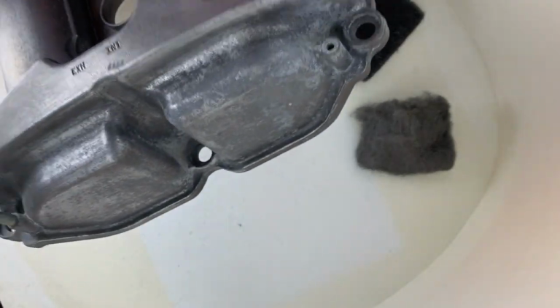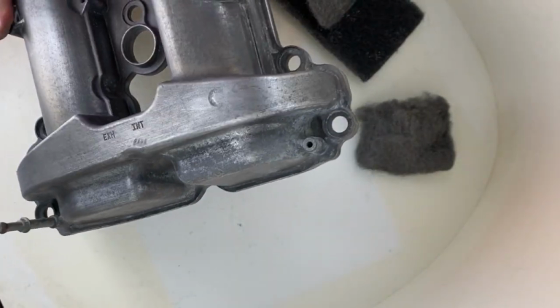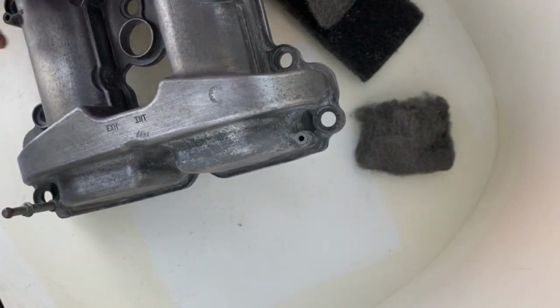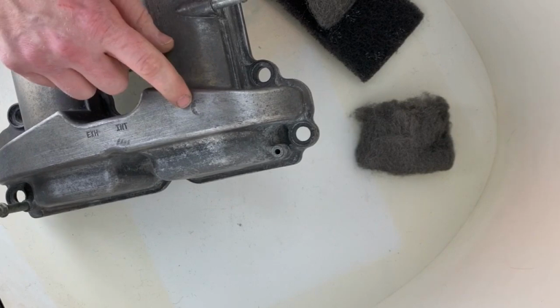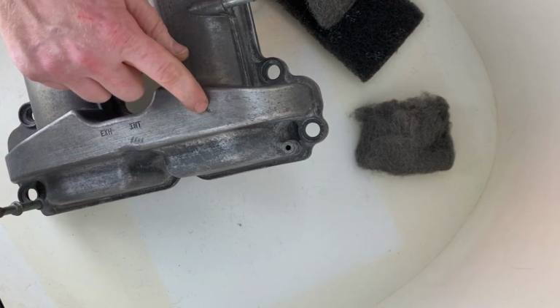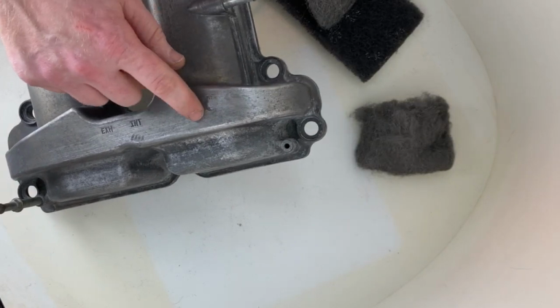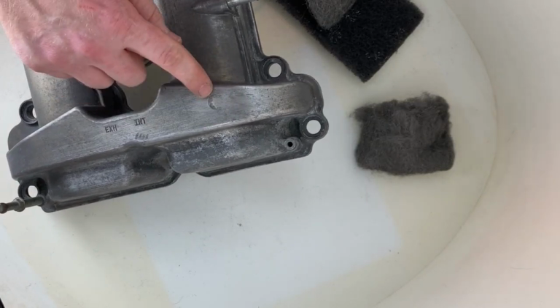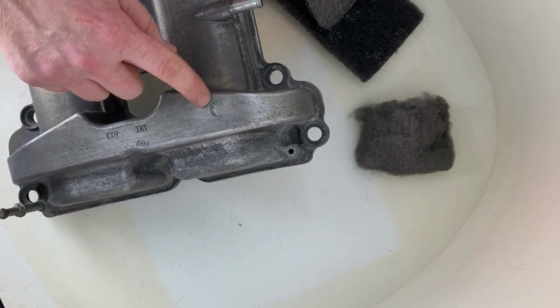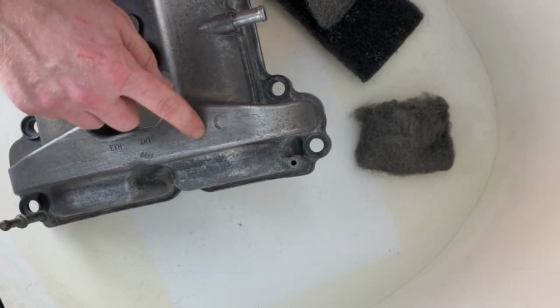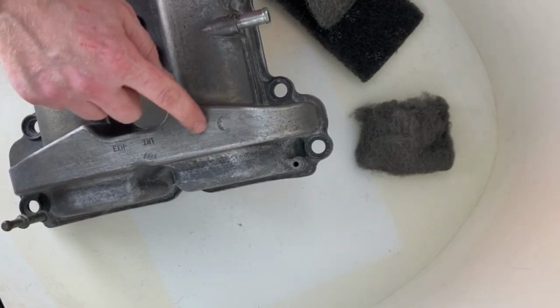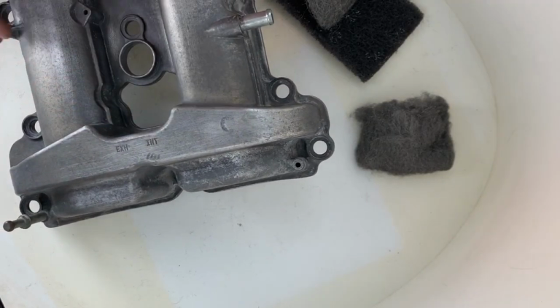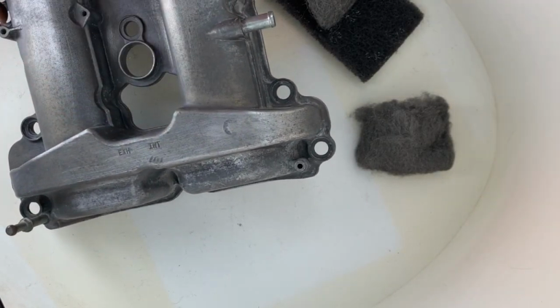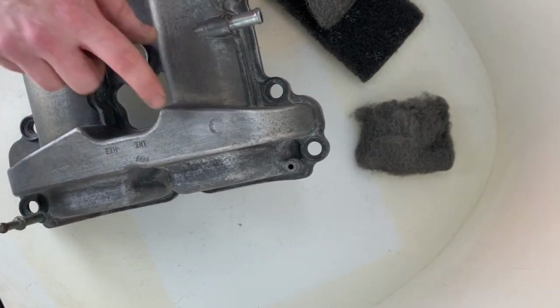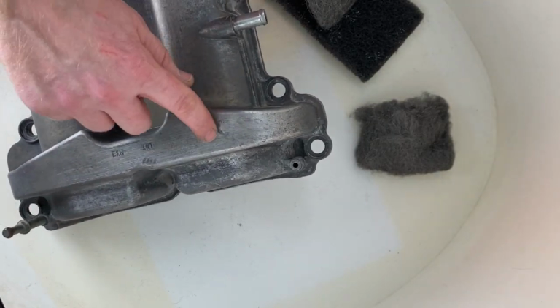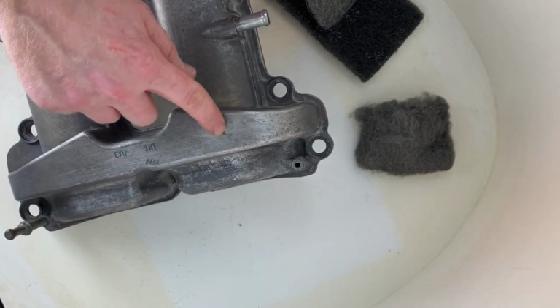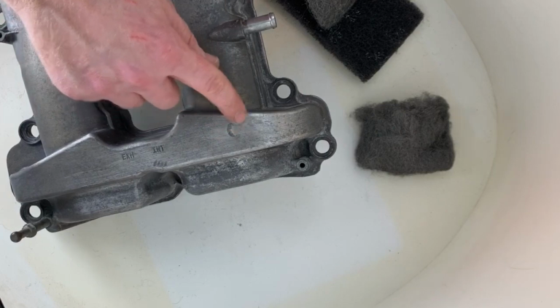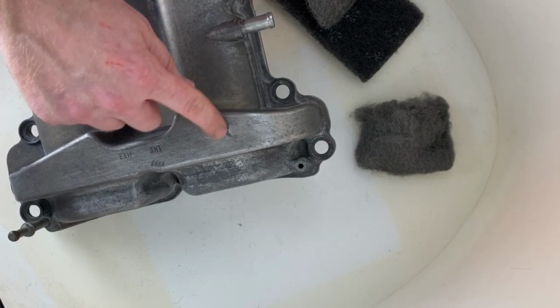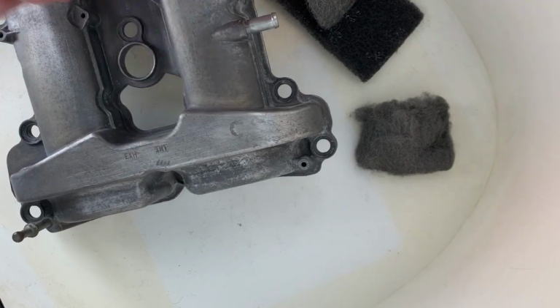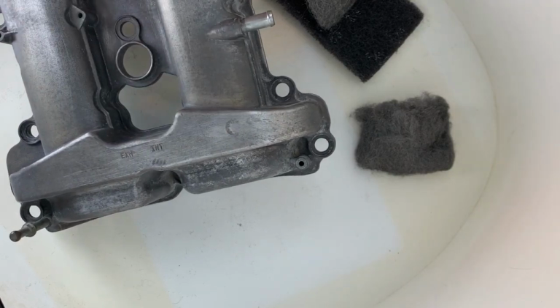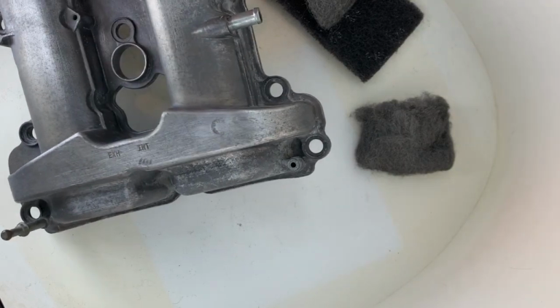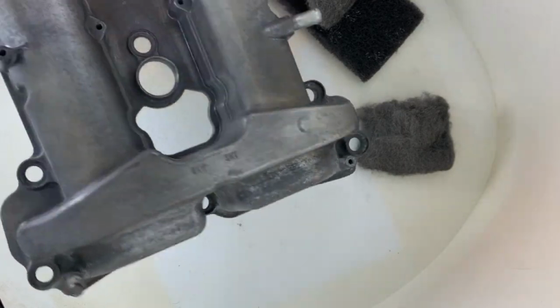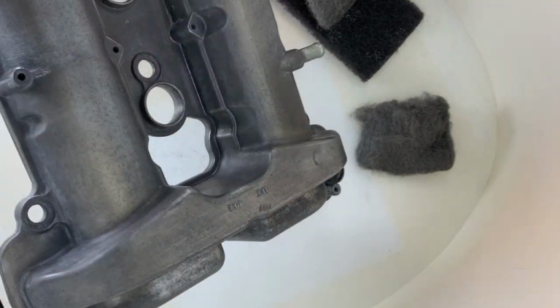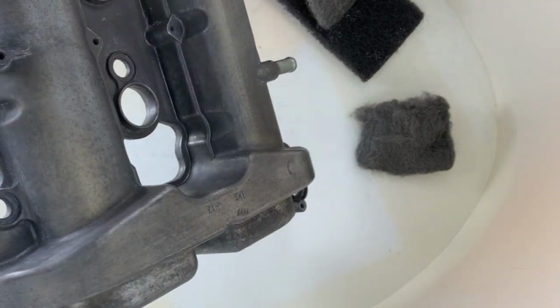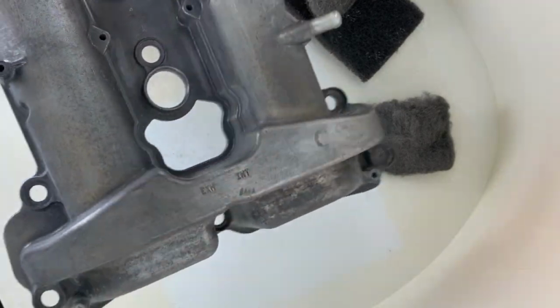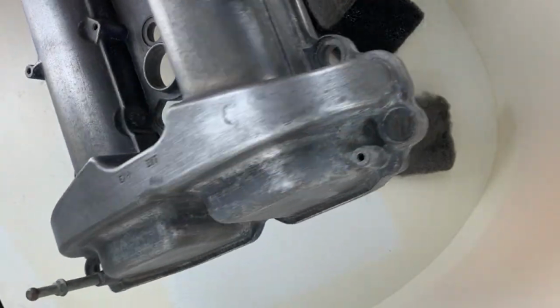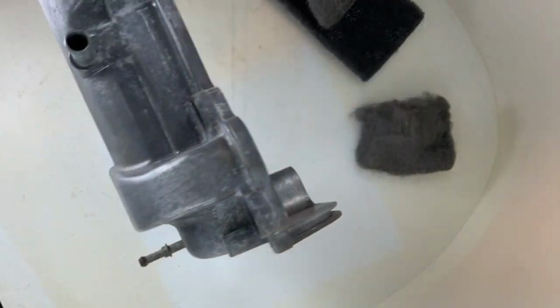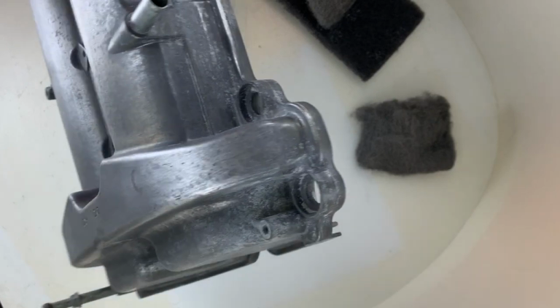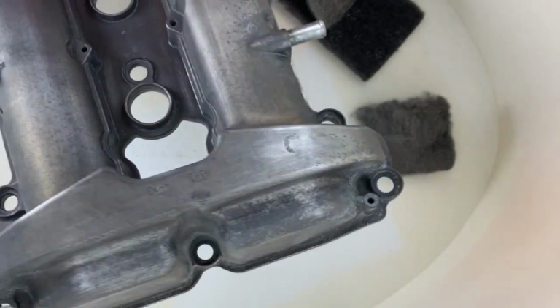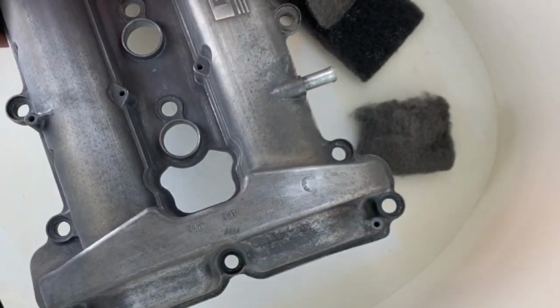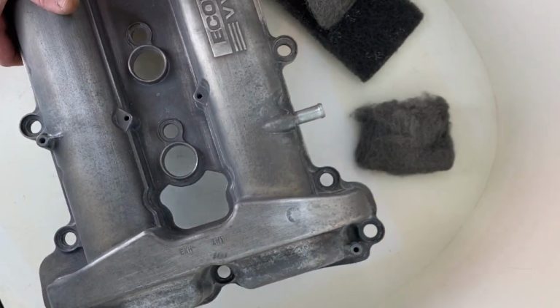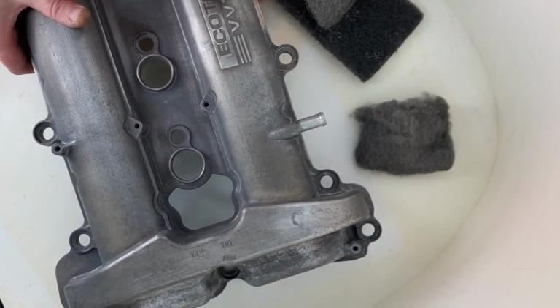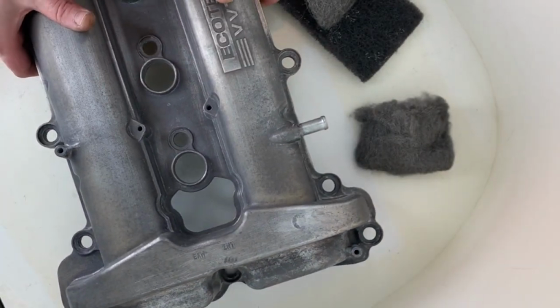I've got a little spot here — I'm guessing this is from when they cast this piece. There's a little hole, a little dent. It's going to bother me once I put paint on it, so I just need to clean it up and get ready for paint.